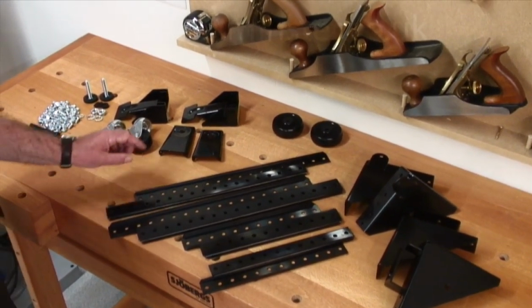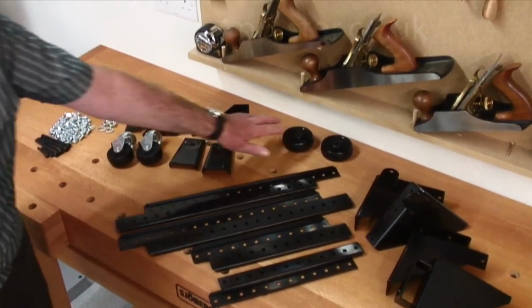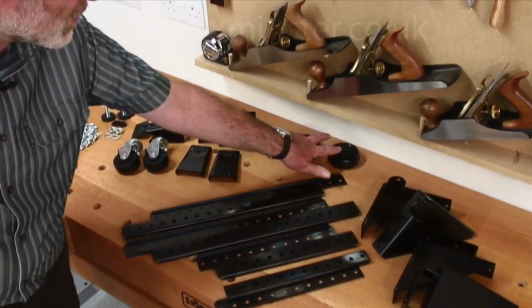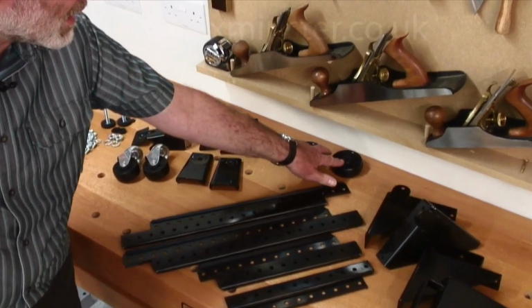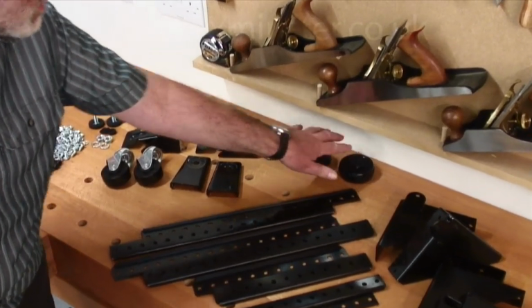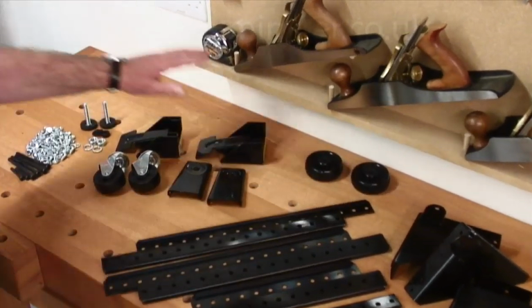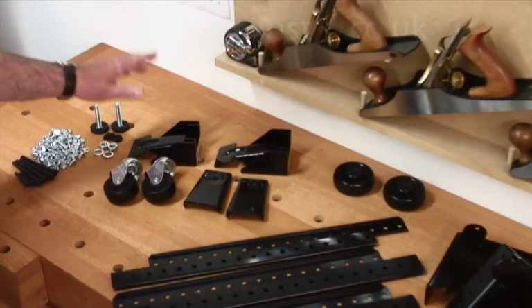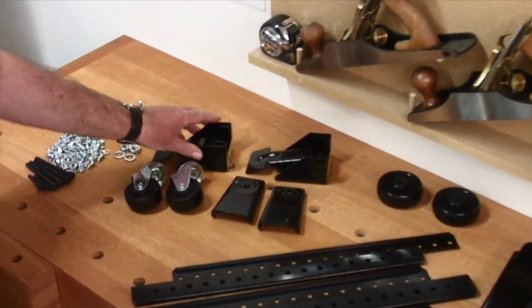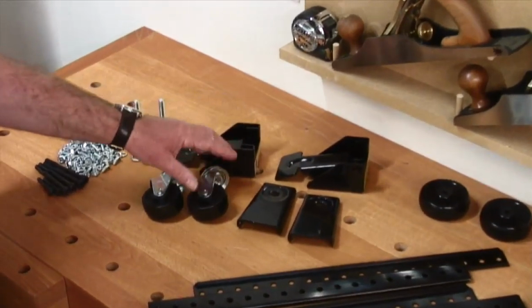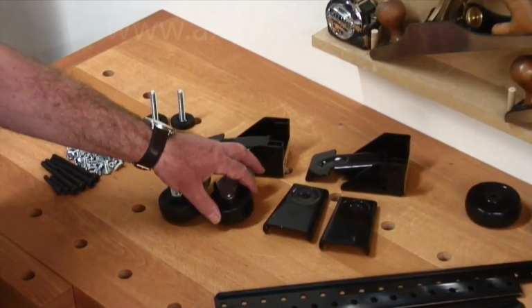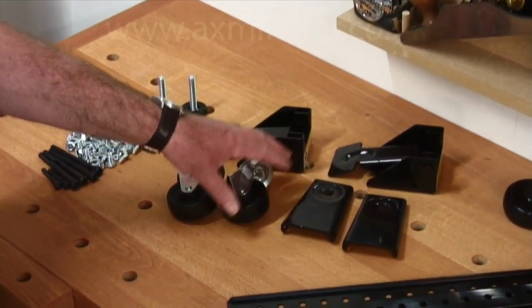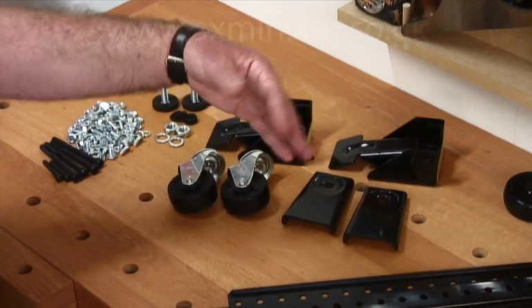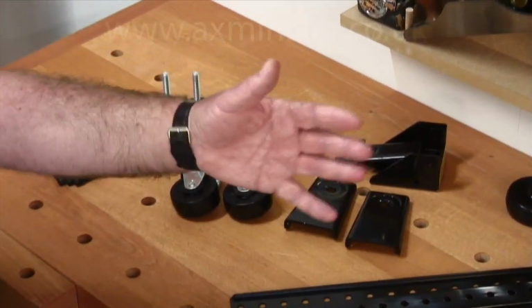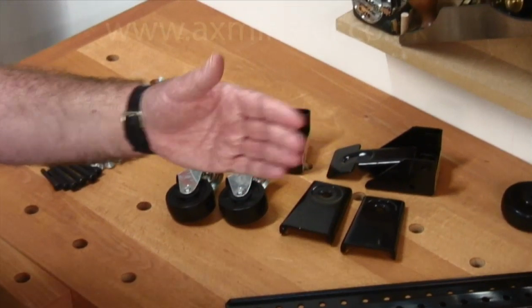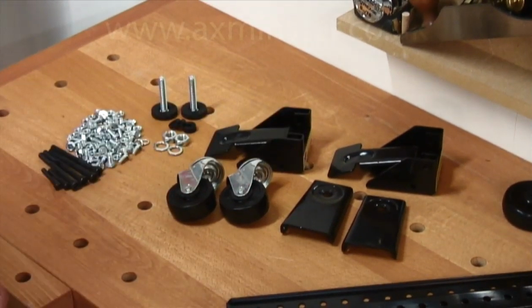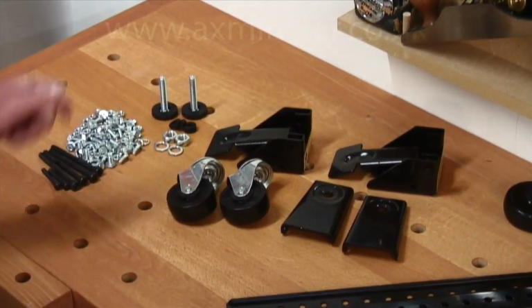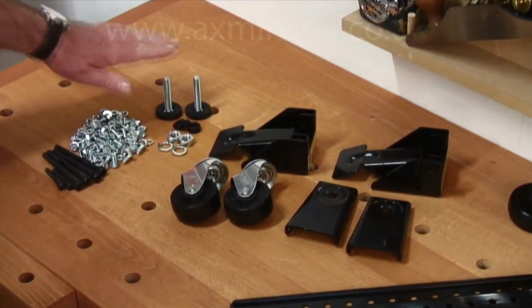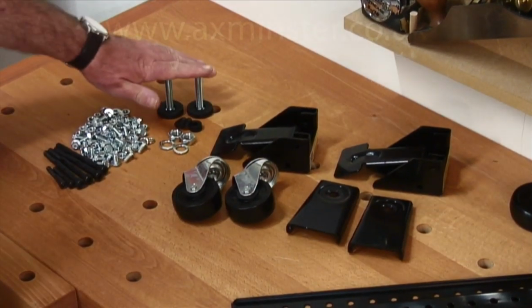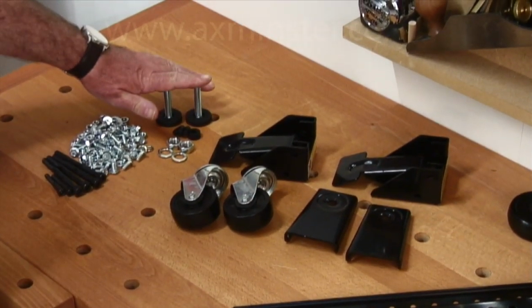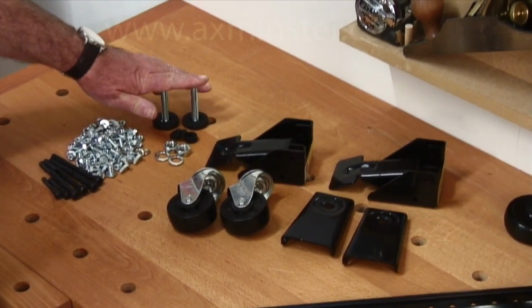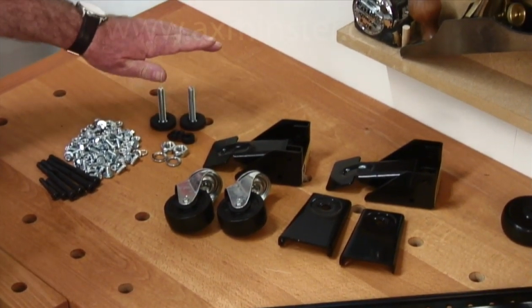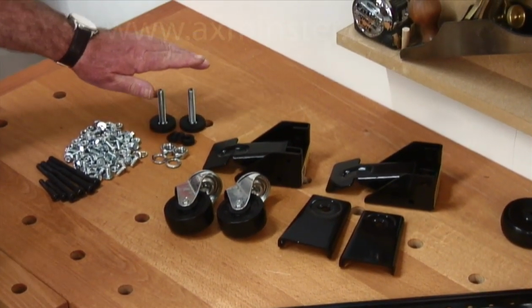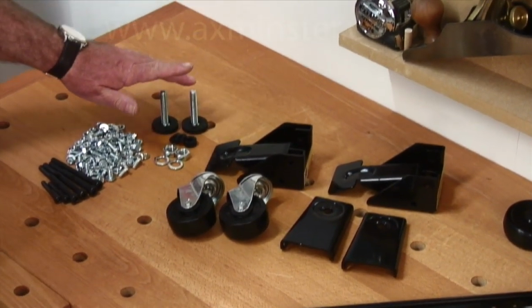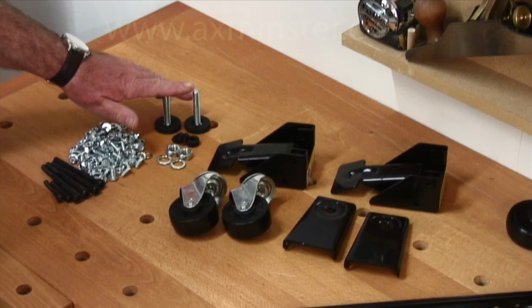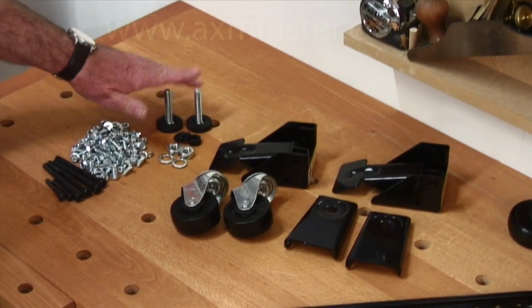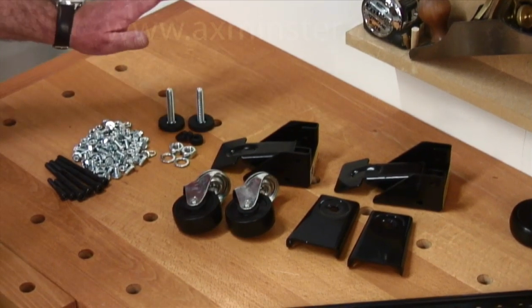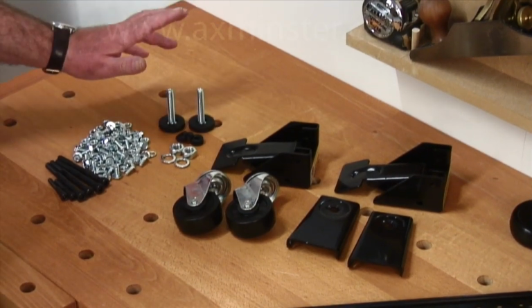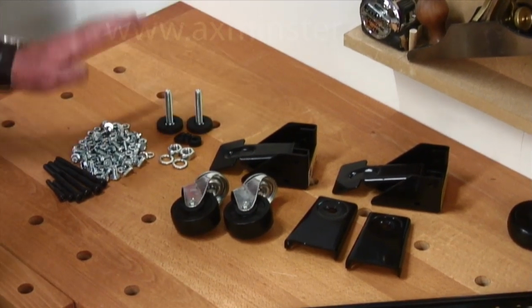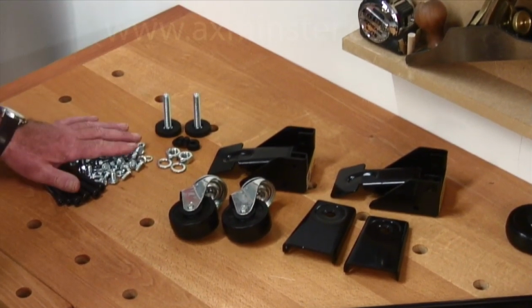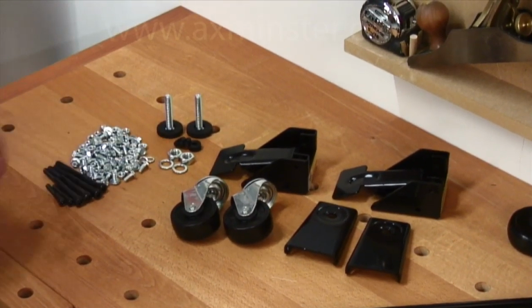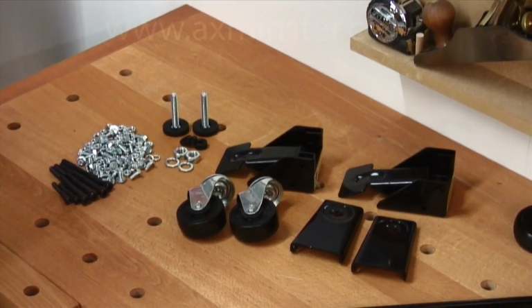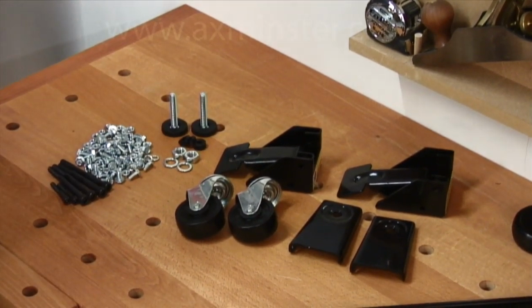There are a pair of travelling wheels and a pair of lifting wheels with casters to allow you to steer the machine around the workshop, and also a pair of feet to allow the machine to sit squarely on the floor — plus all the nuts, bolts, and hardware you need to put it together.